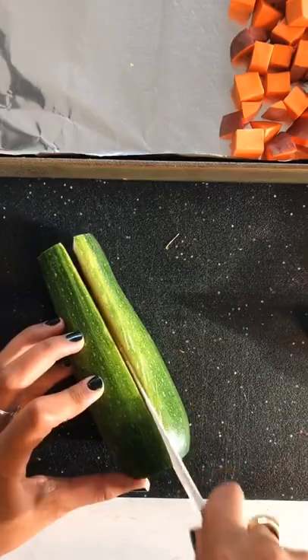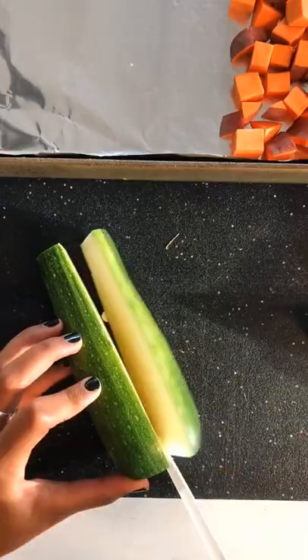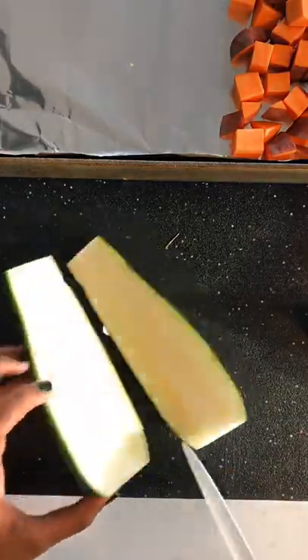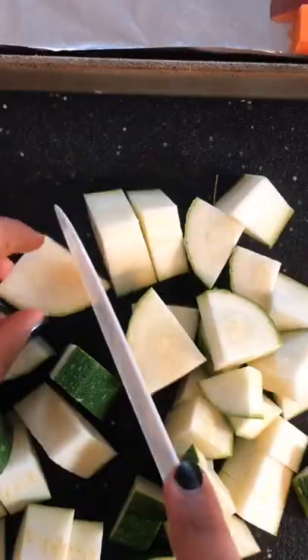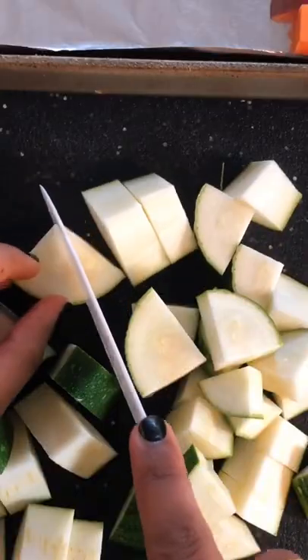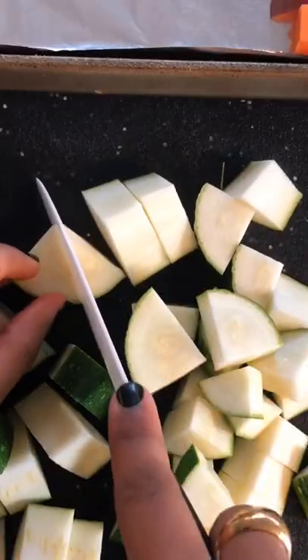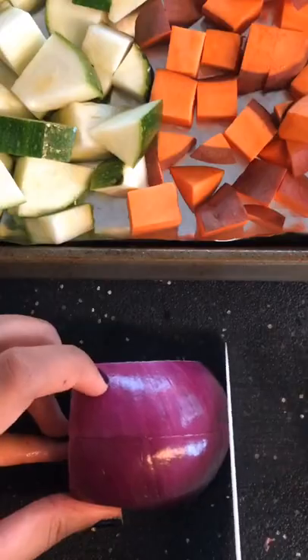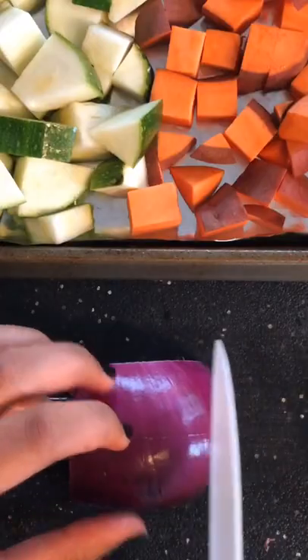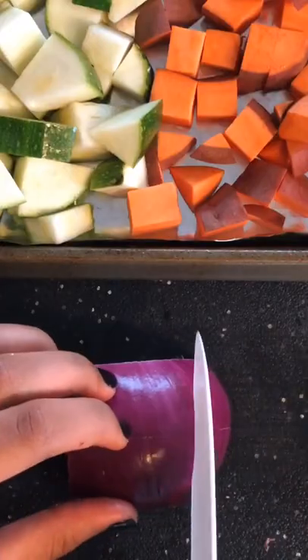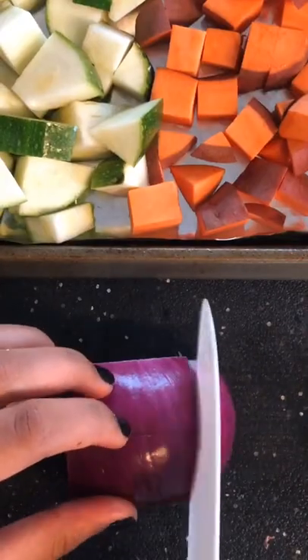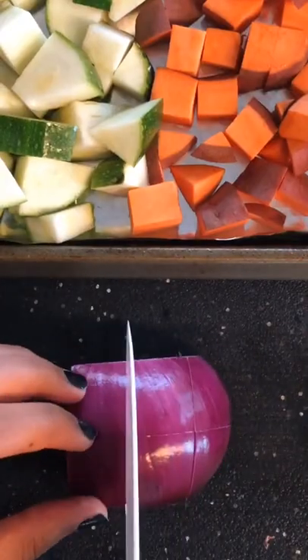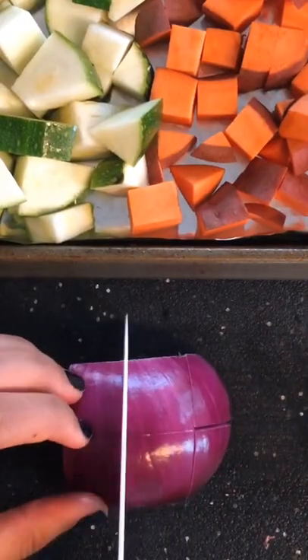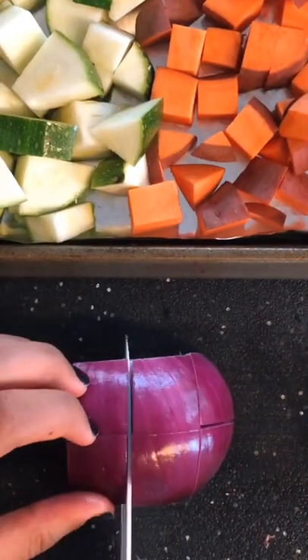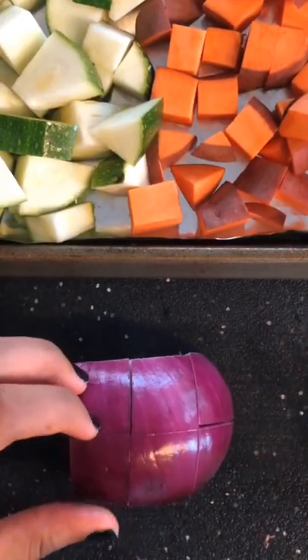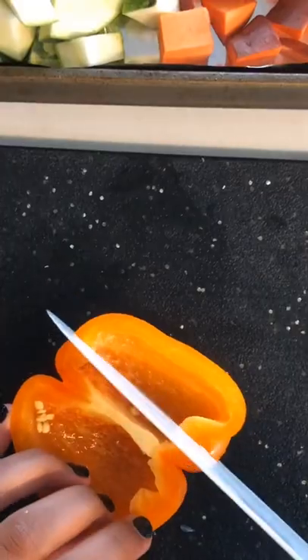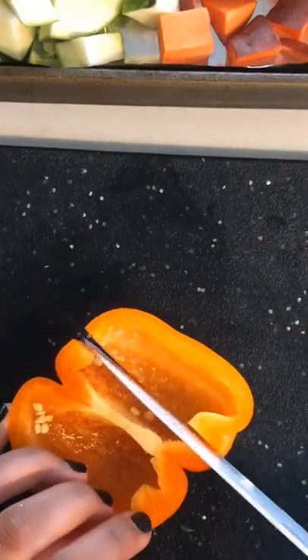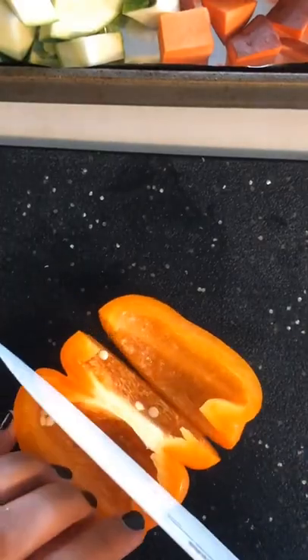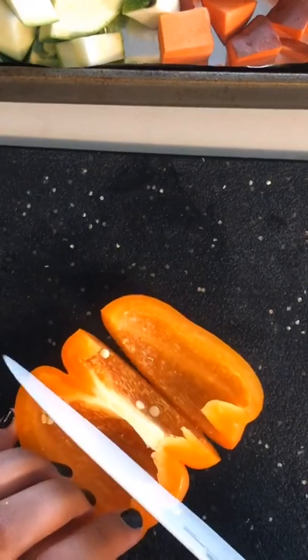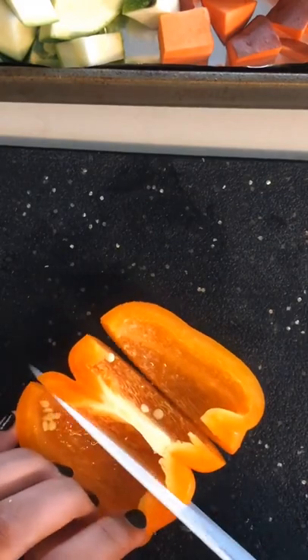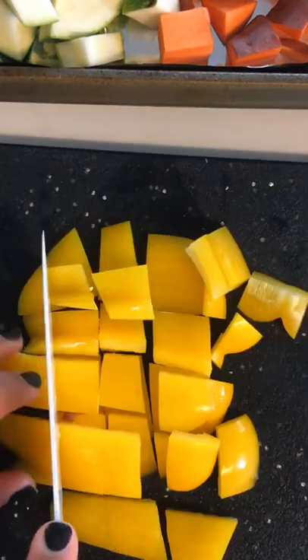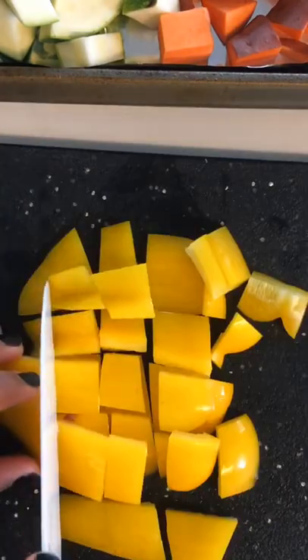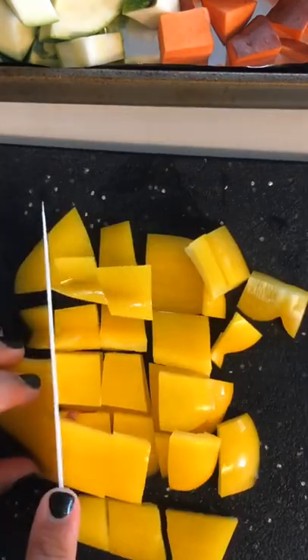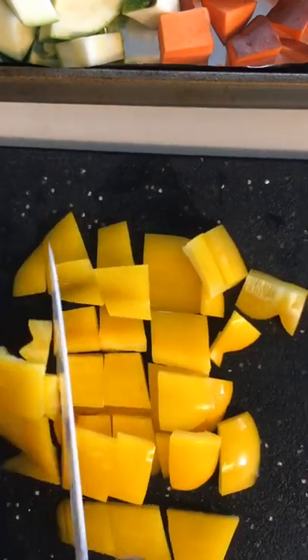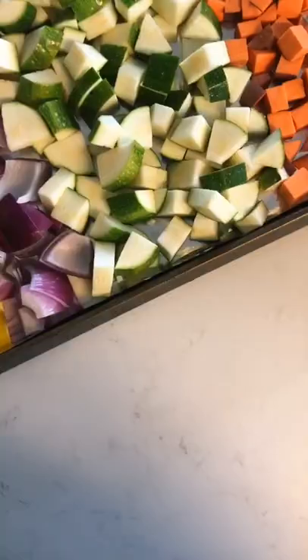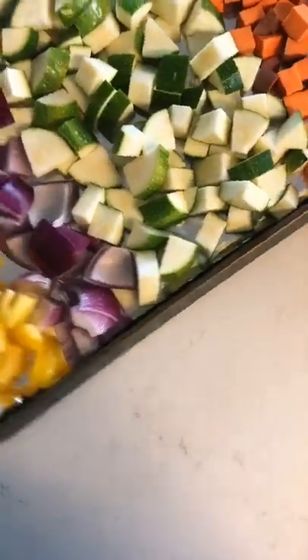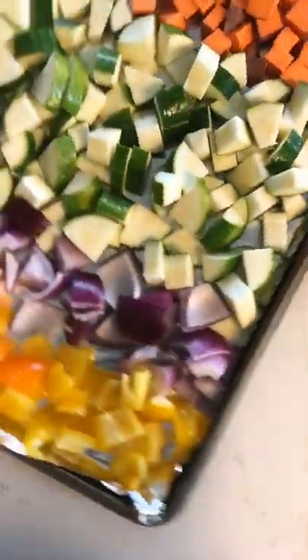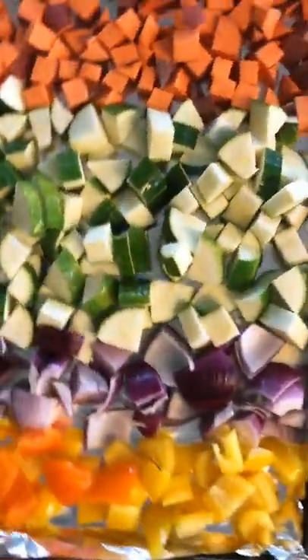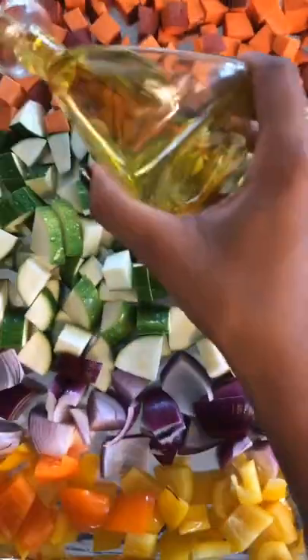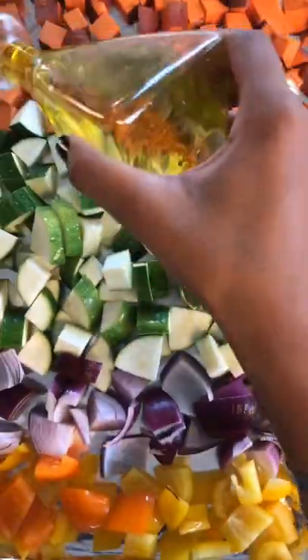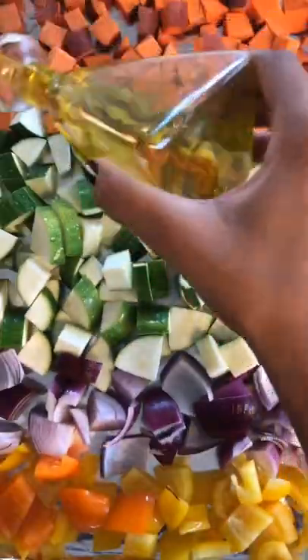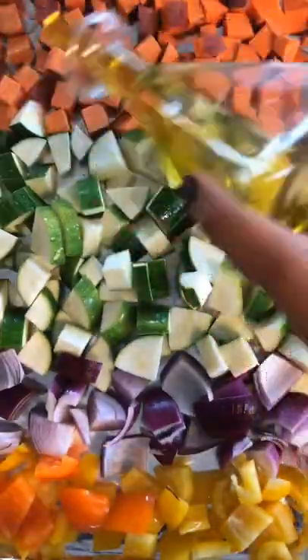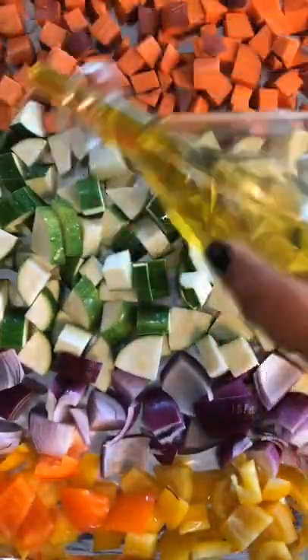Start by chopping up your vegetables. I usually use sweet potatoes, zucchini, purple onion, and bell peppers. I've also done this using broccoli, carrots, Brussels sprouts, cauliflower, and chickpeas.